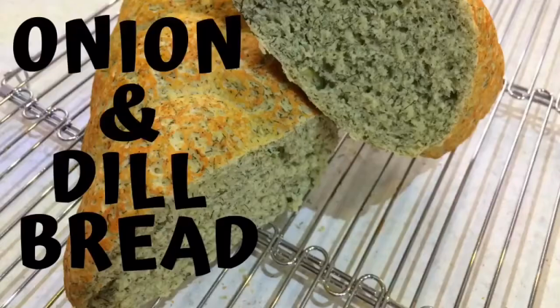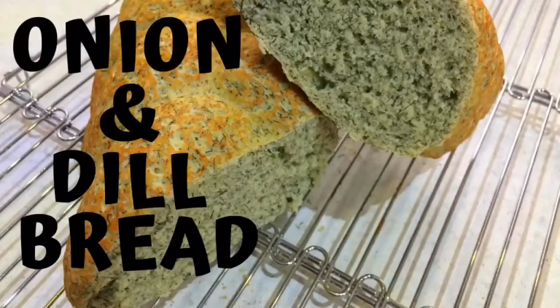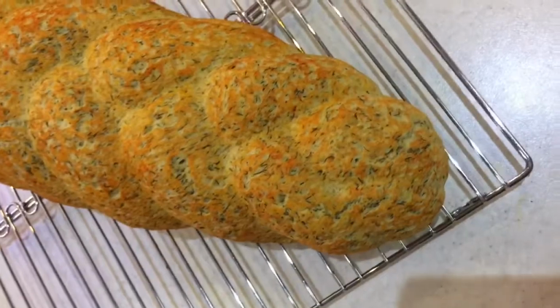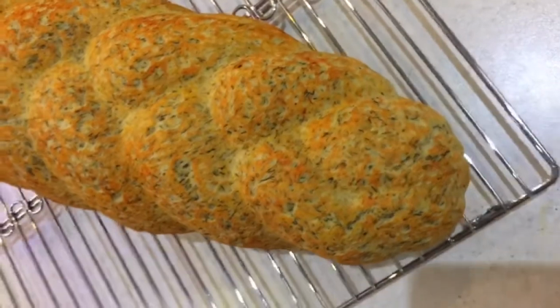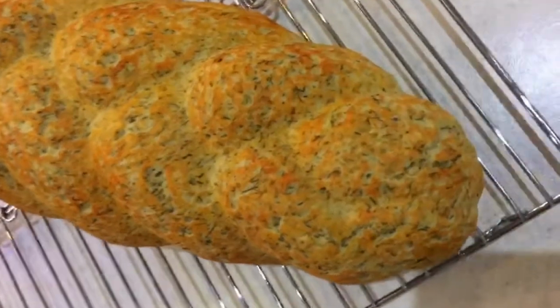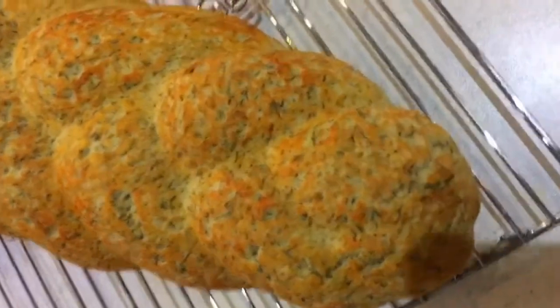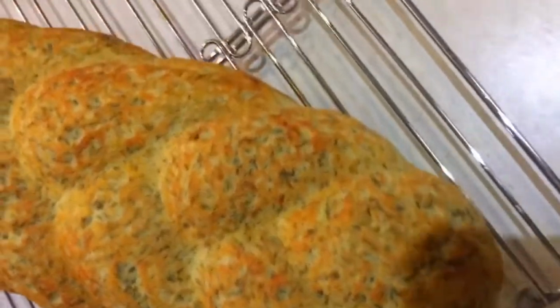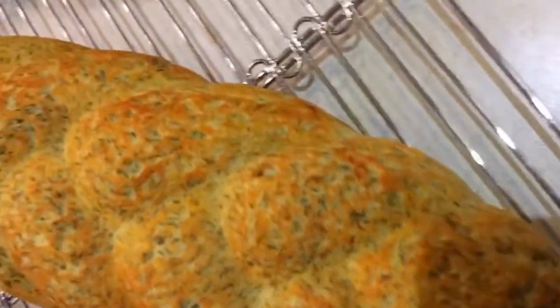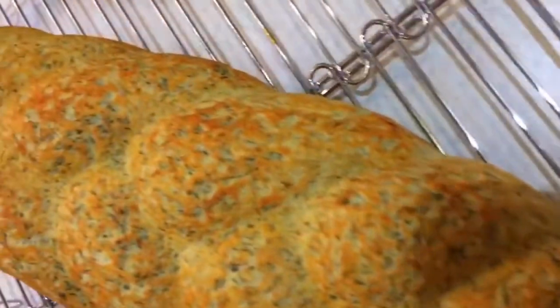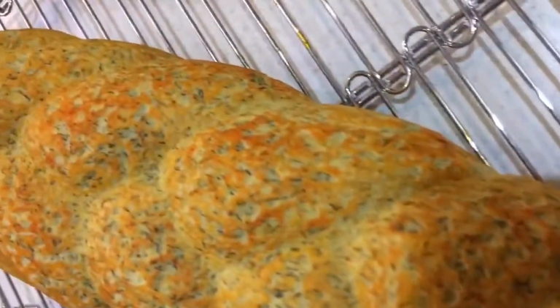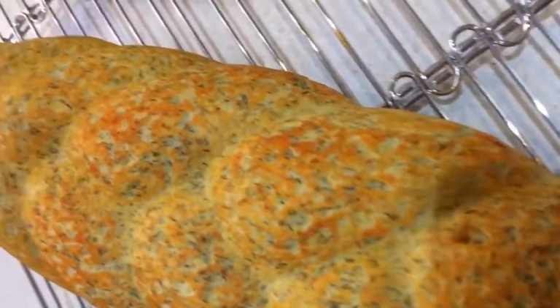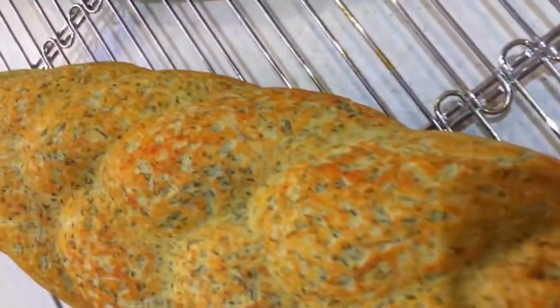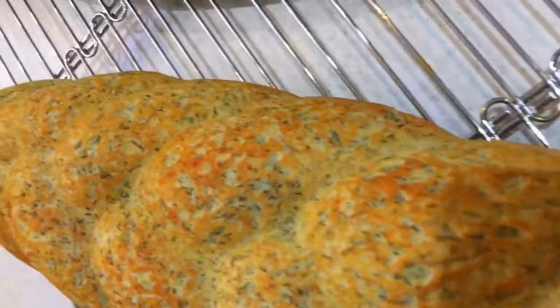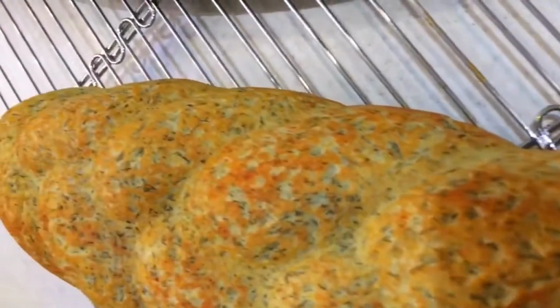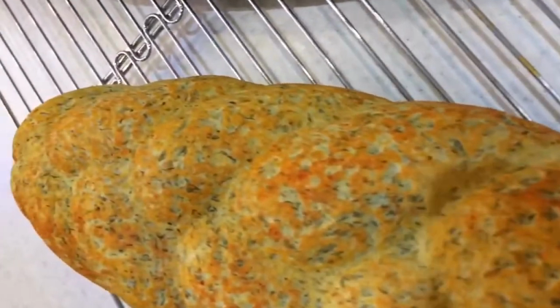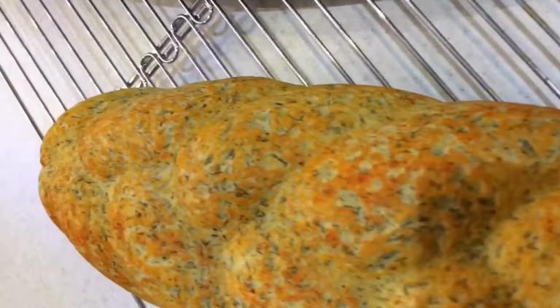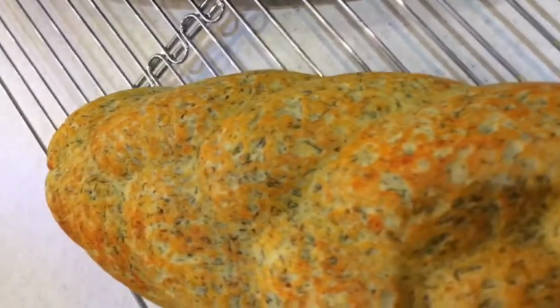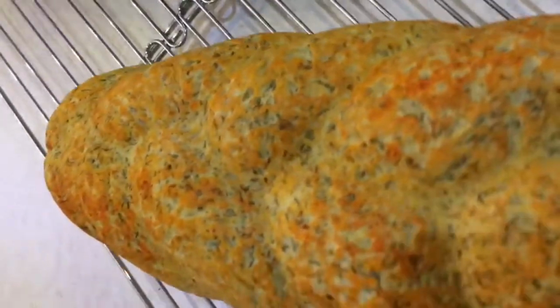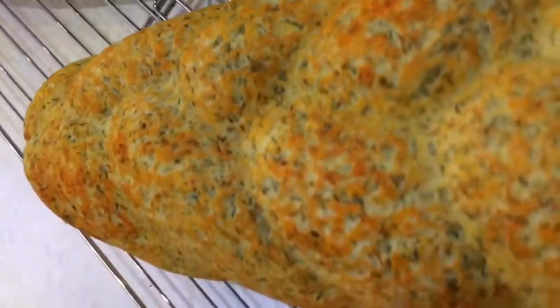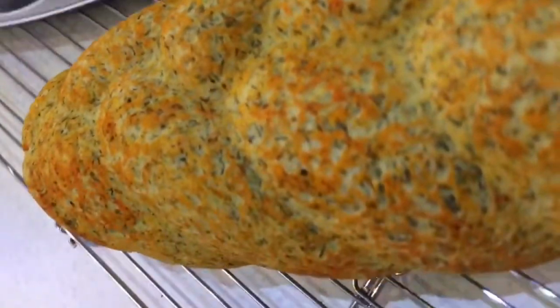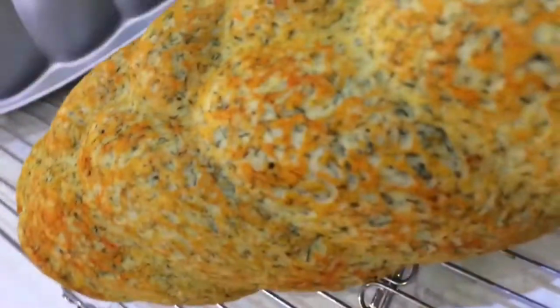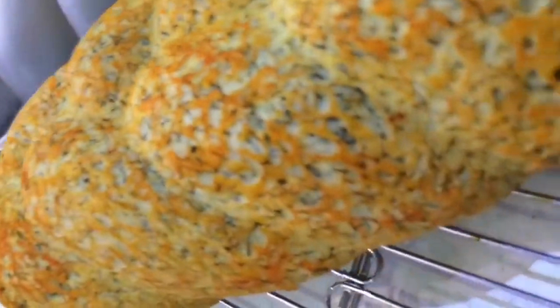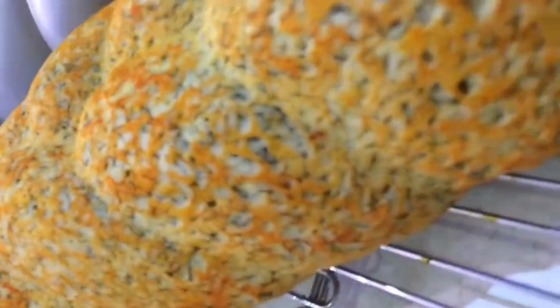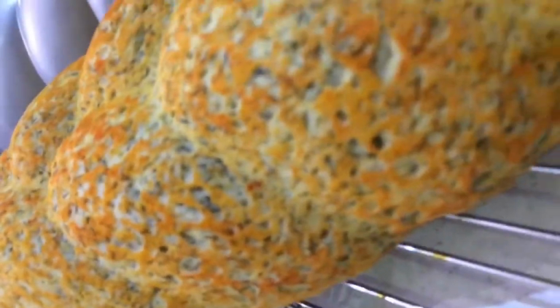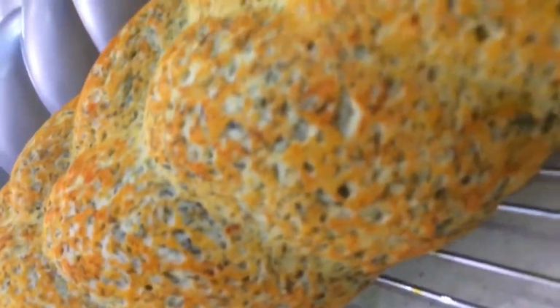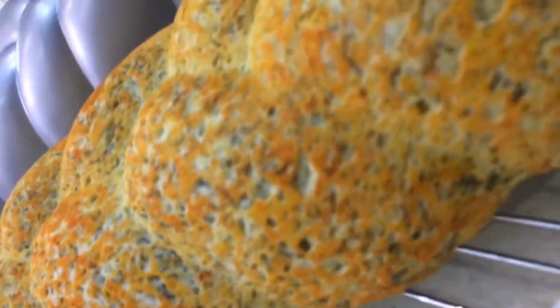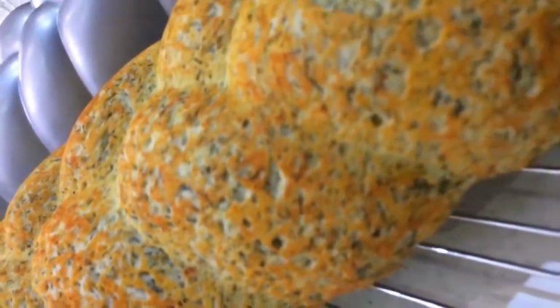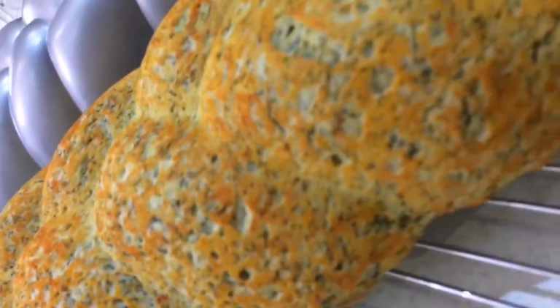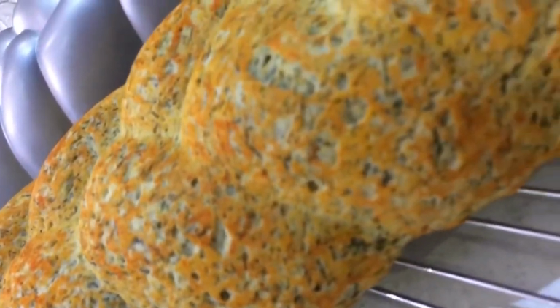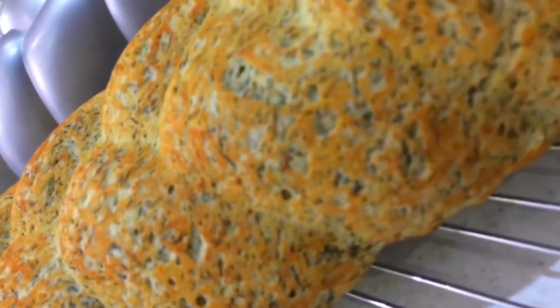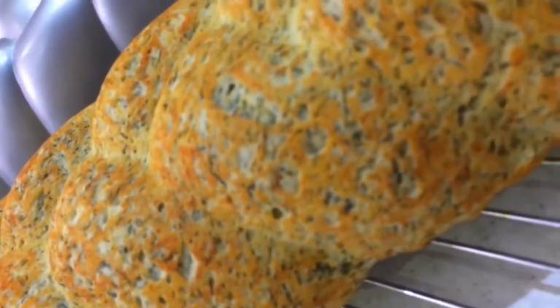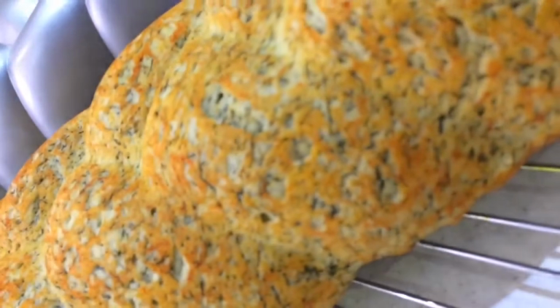Hey everyone, welcome to my channel. In this video I'm gonna share with you this delicious bread that you can have with your favorite dish or even as it is.